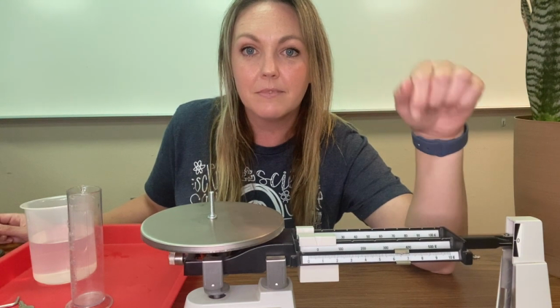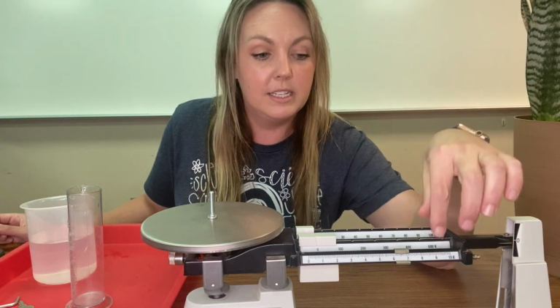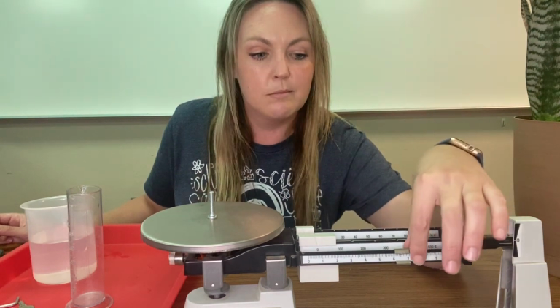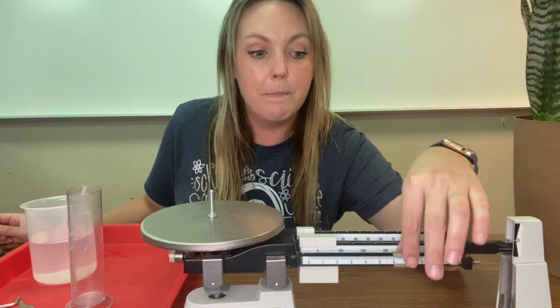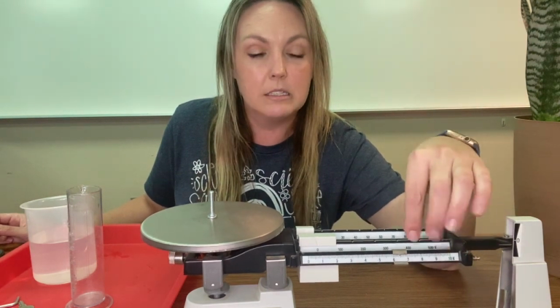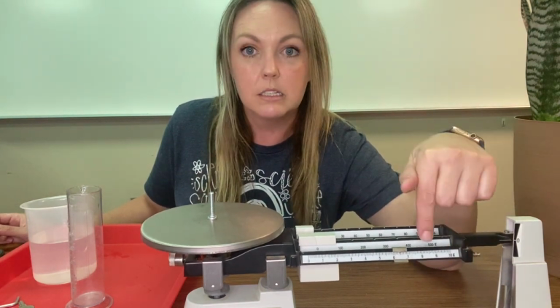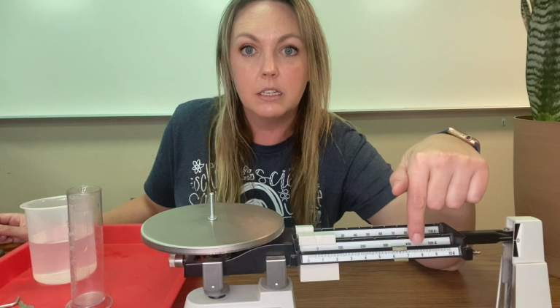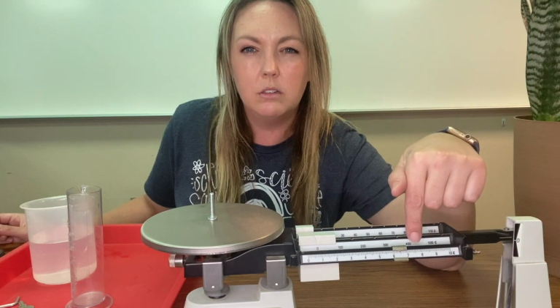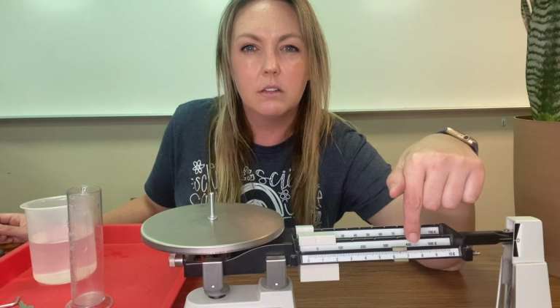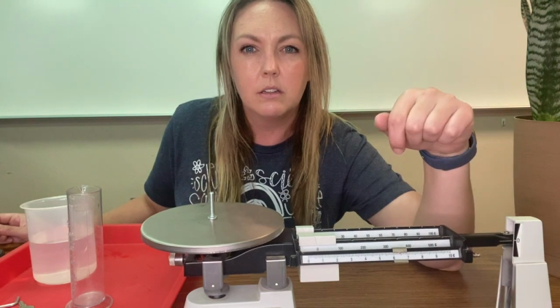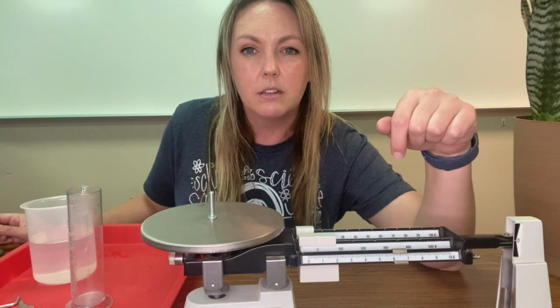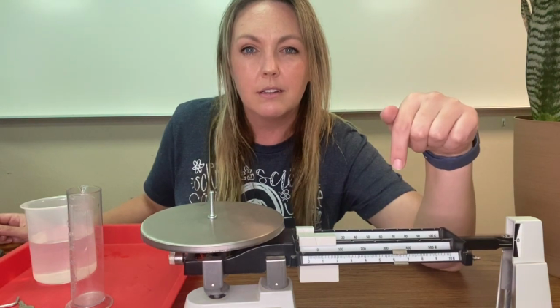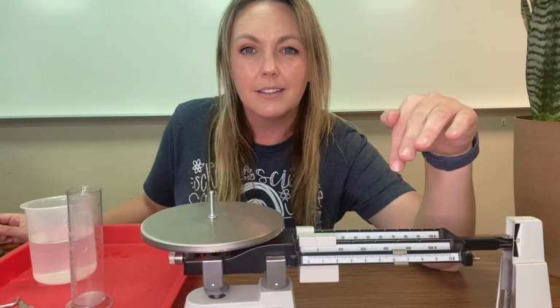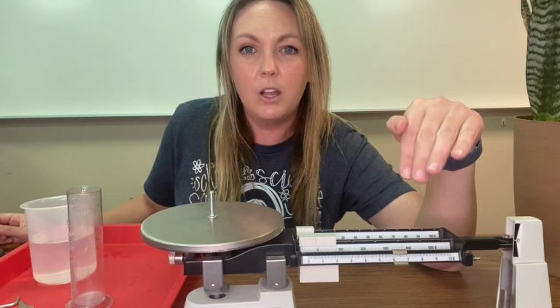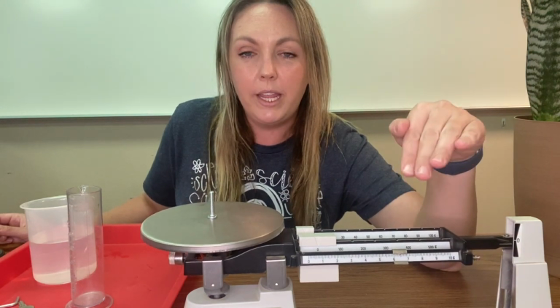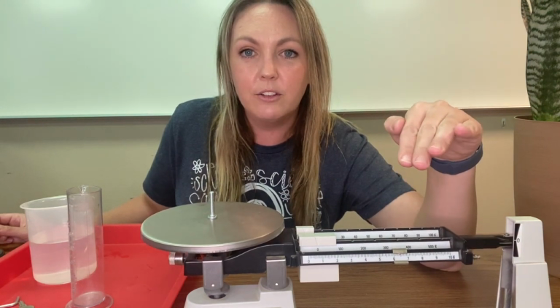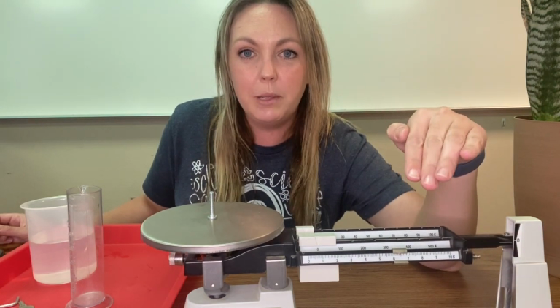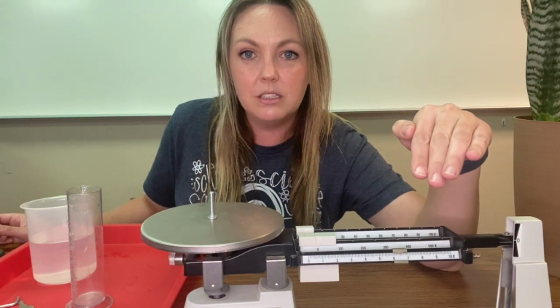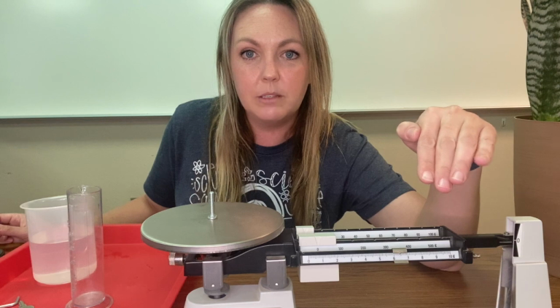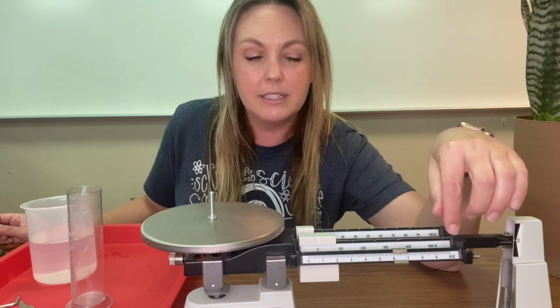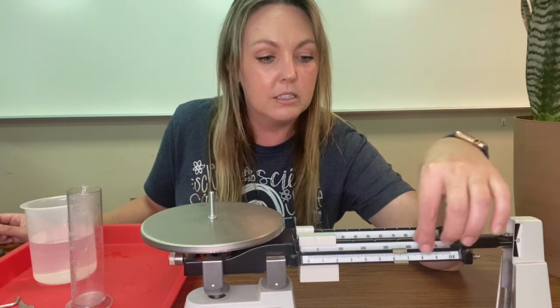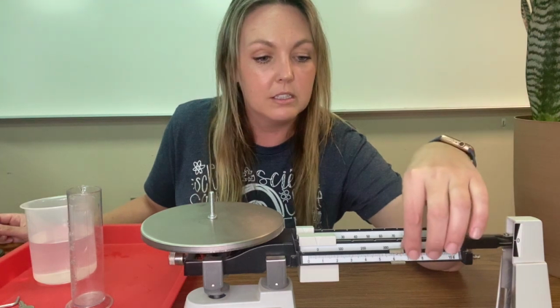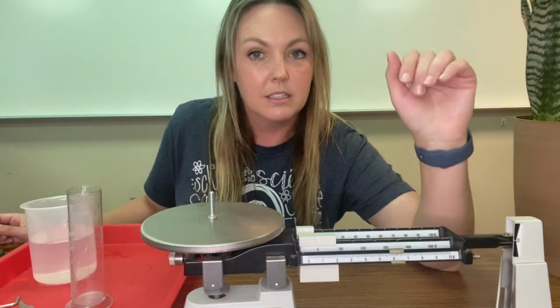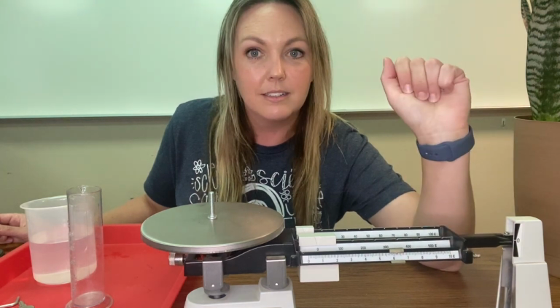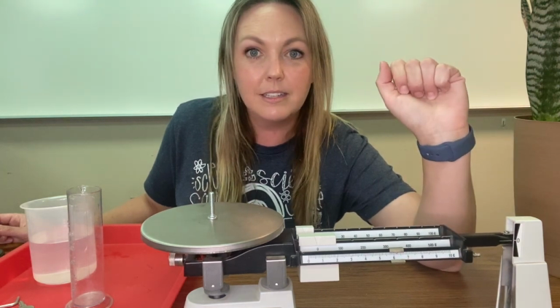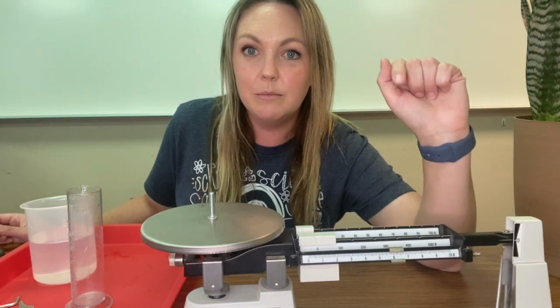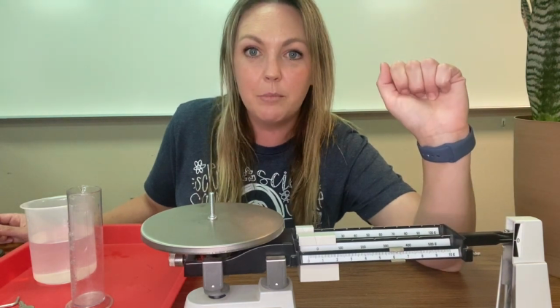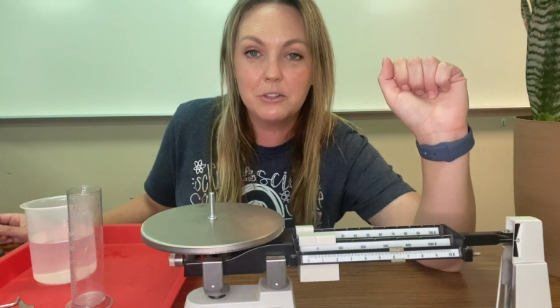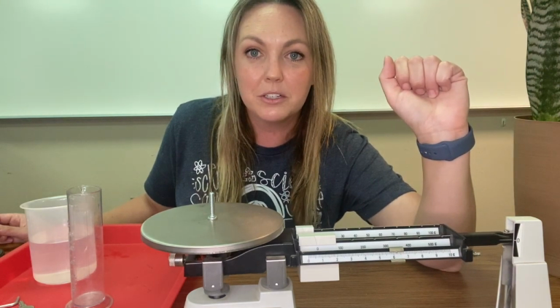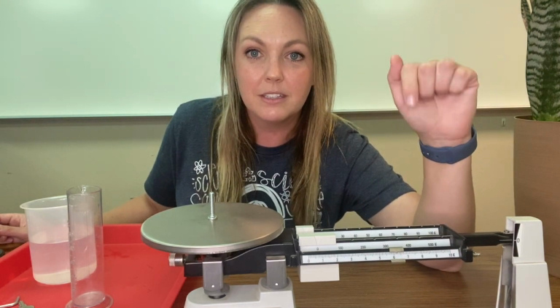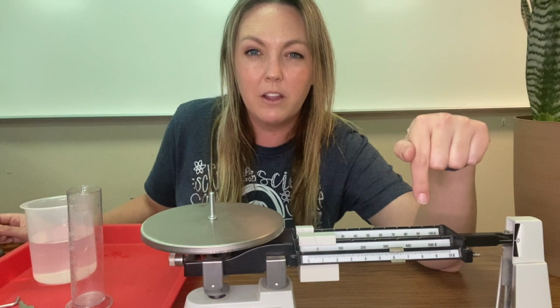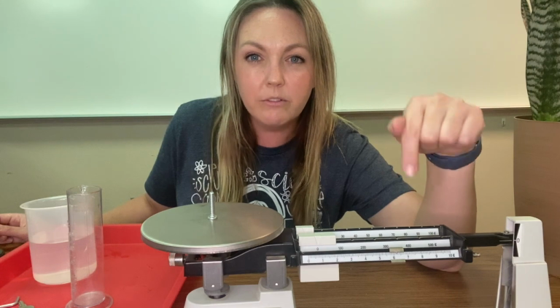I should say it has more mass. You've got to wait and have a lot of patience for it to balance out. Sometimes it's not by much, but you've got to move it.